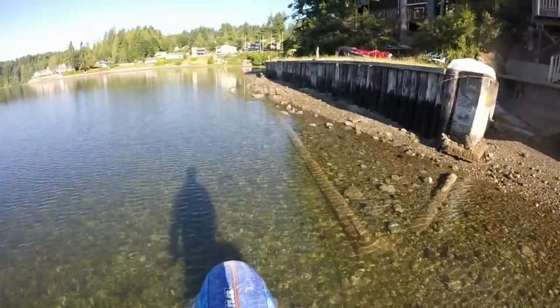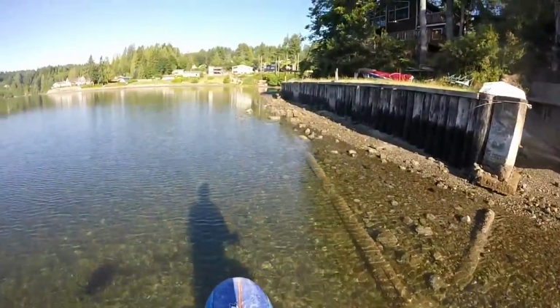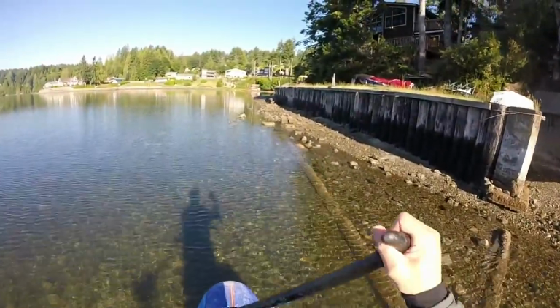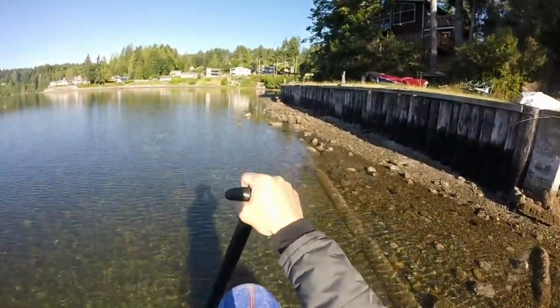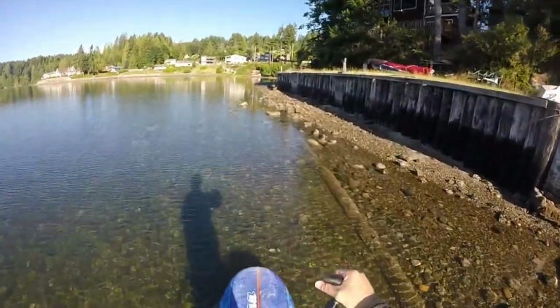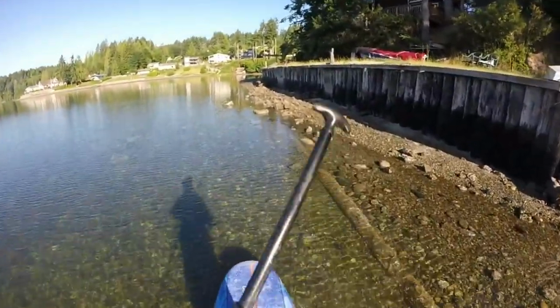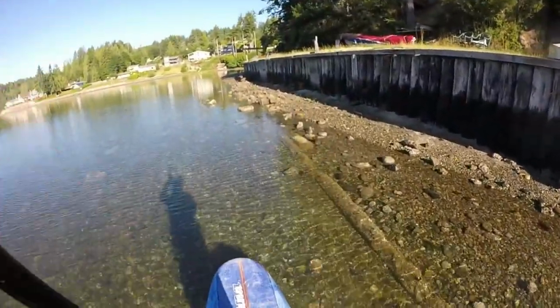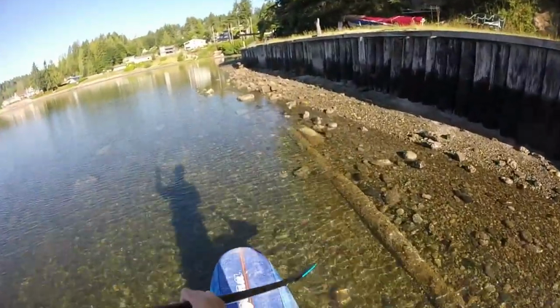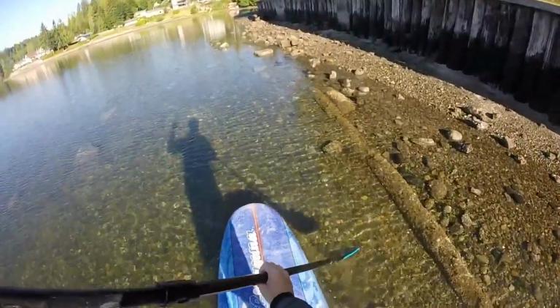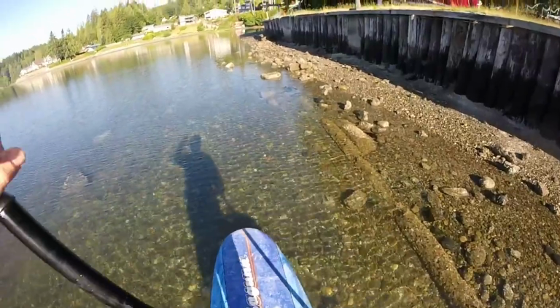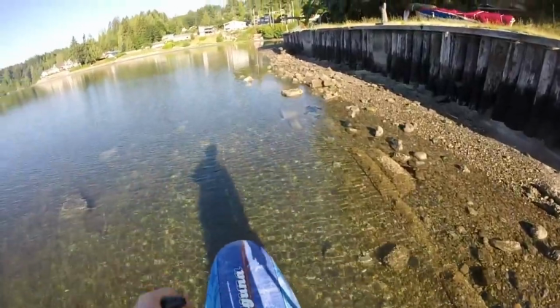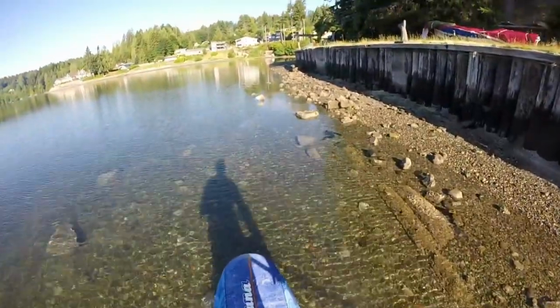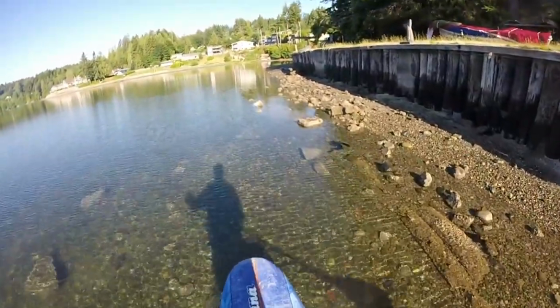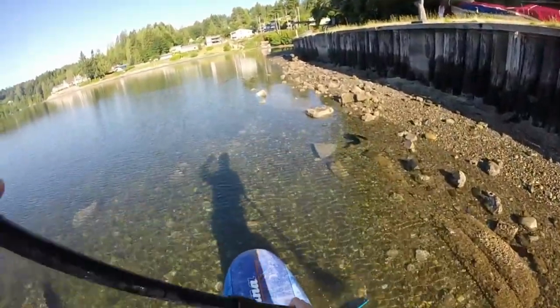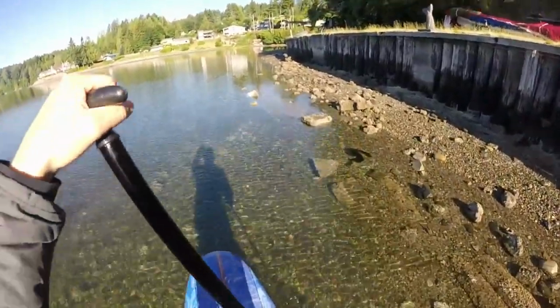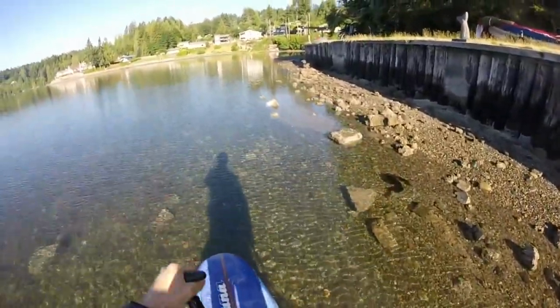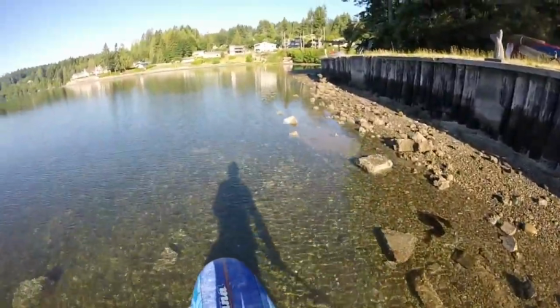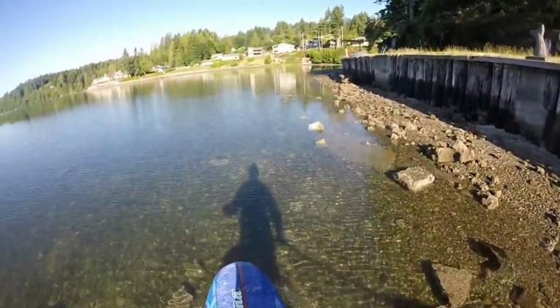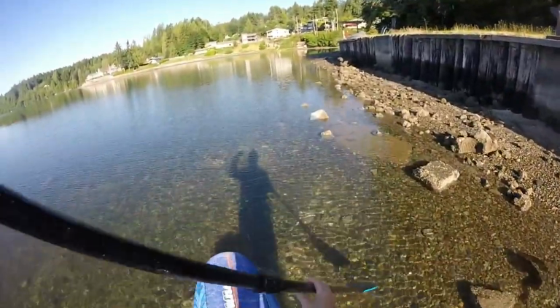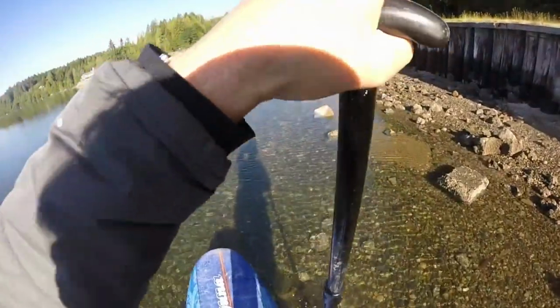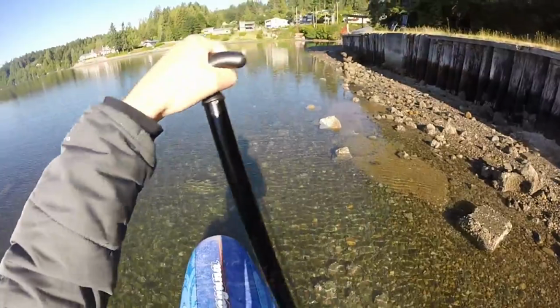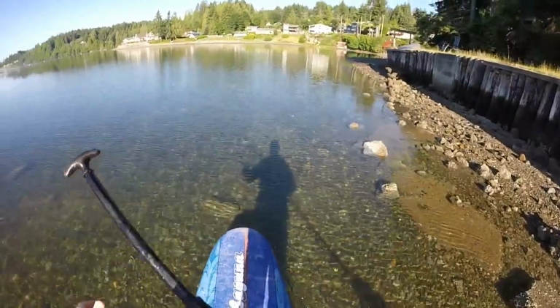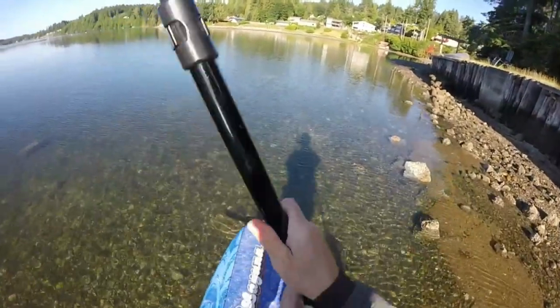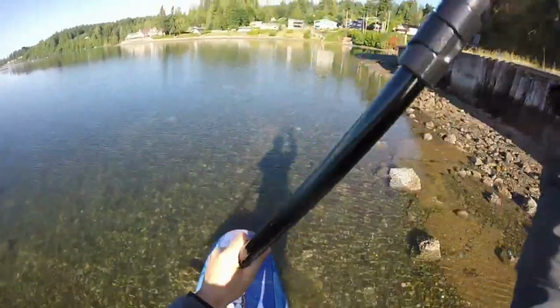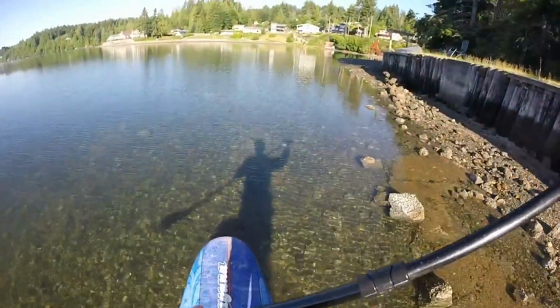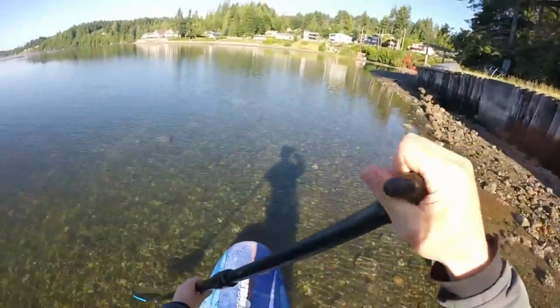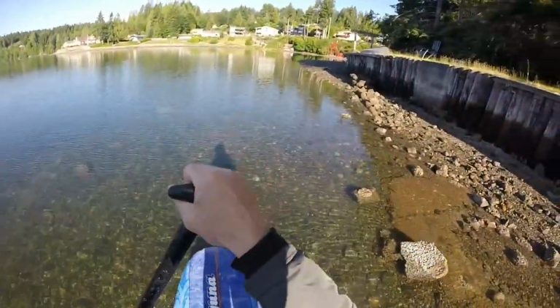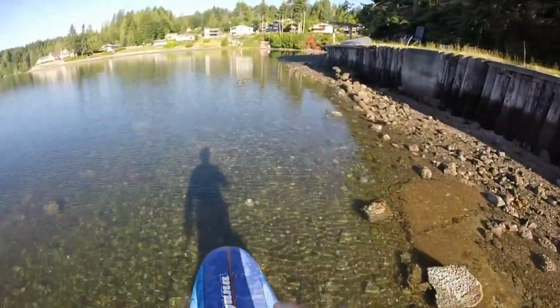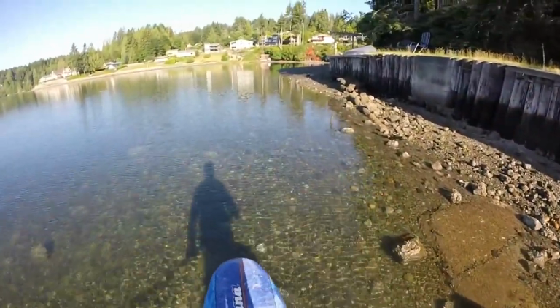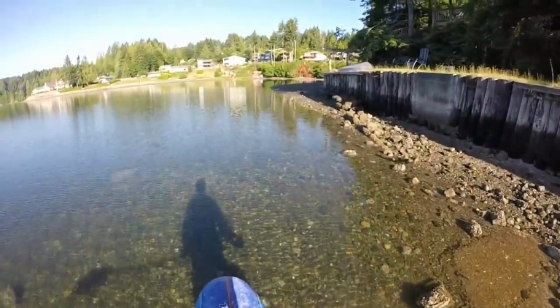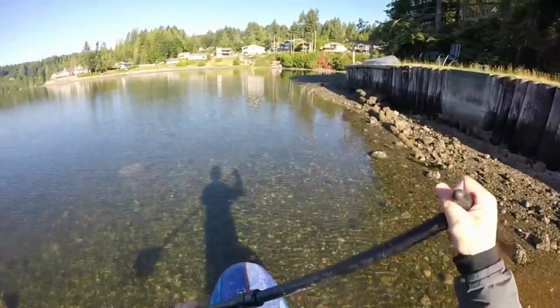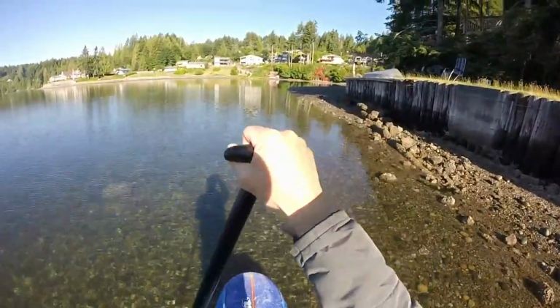This is what I love about Frogfish Fins. I can paddle way up inside estuaries, creeks, coves, and bays that others shy away from. The way I see it, this is where all the cool stuff can be found.